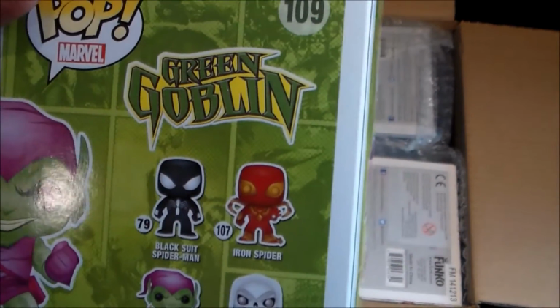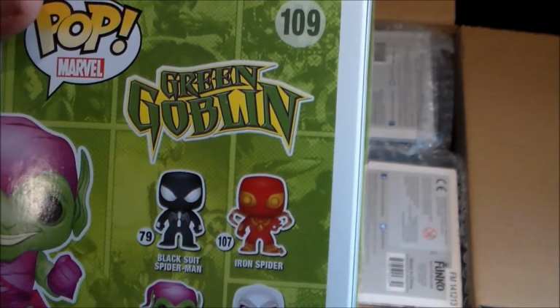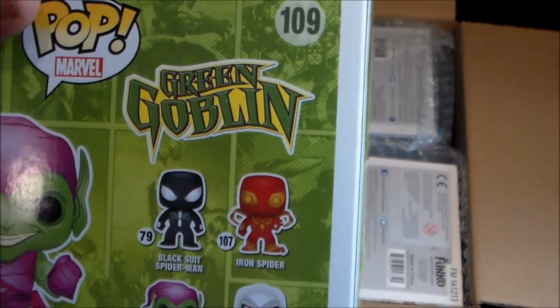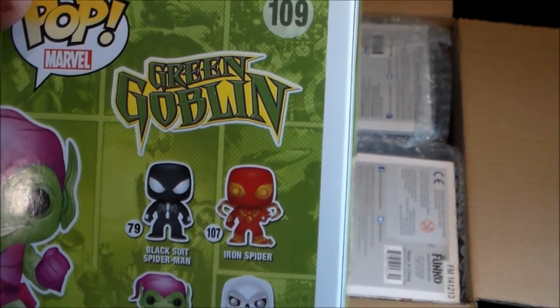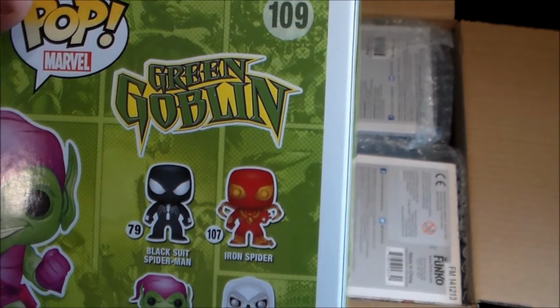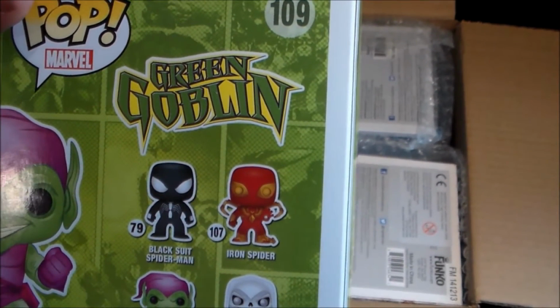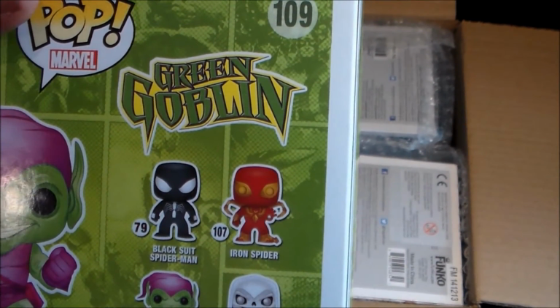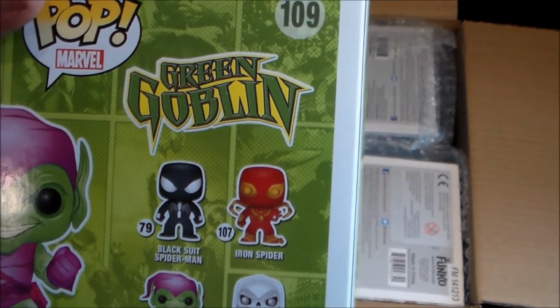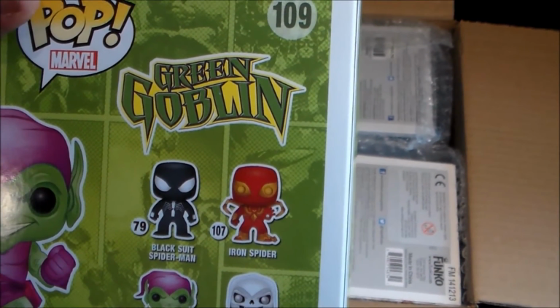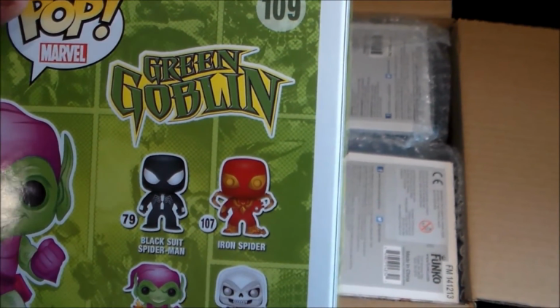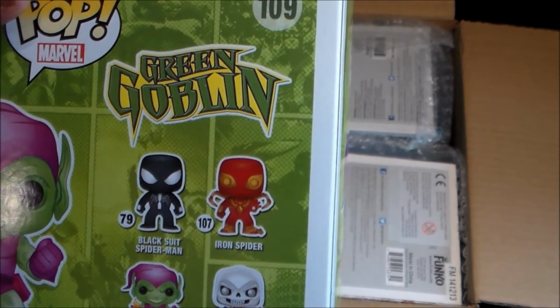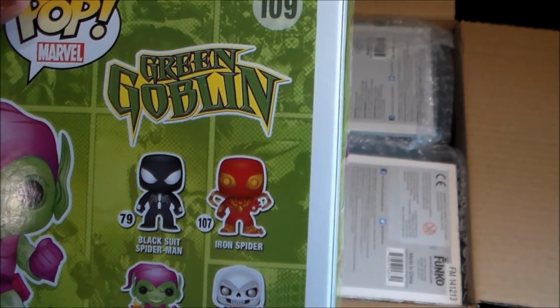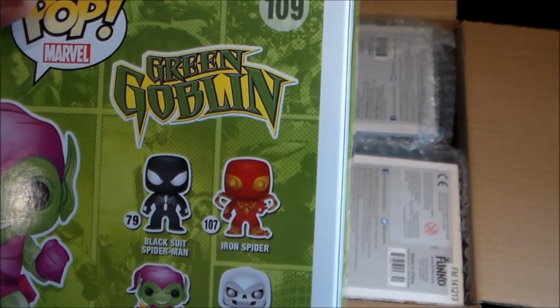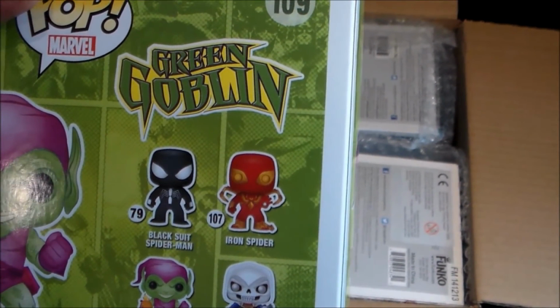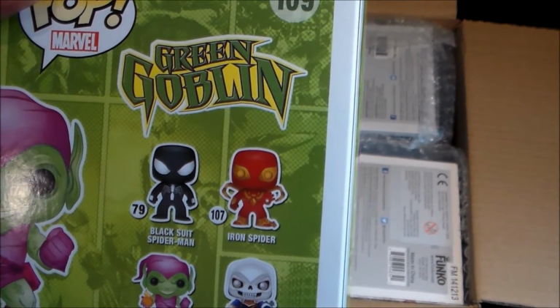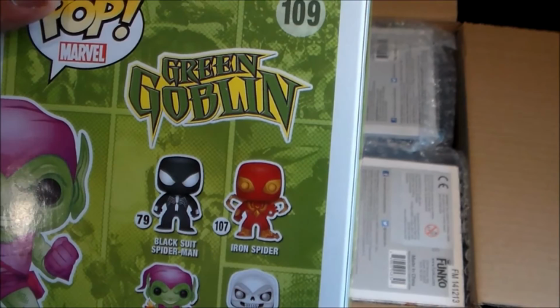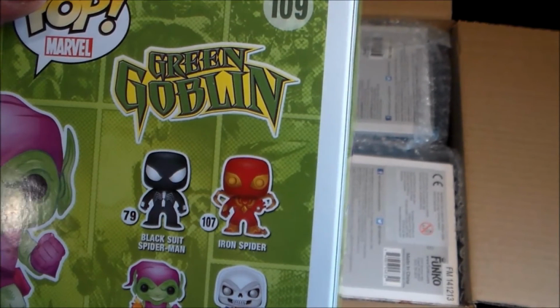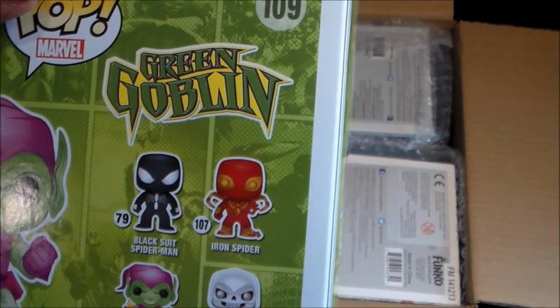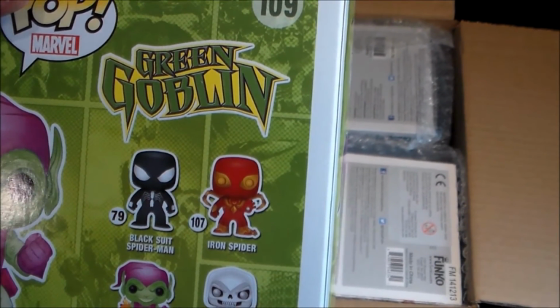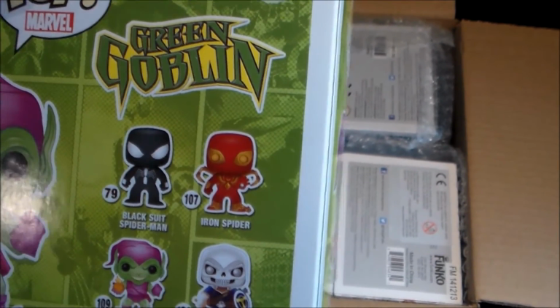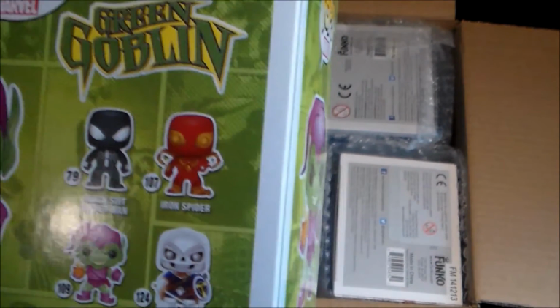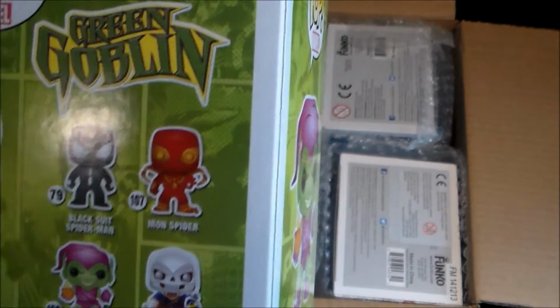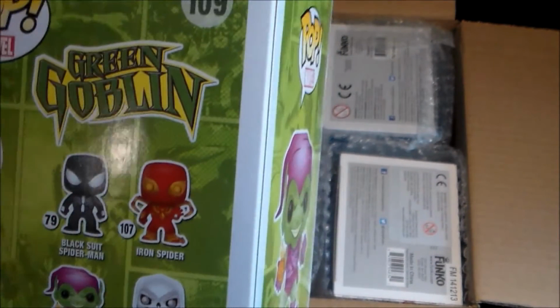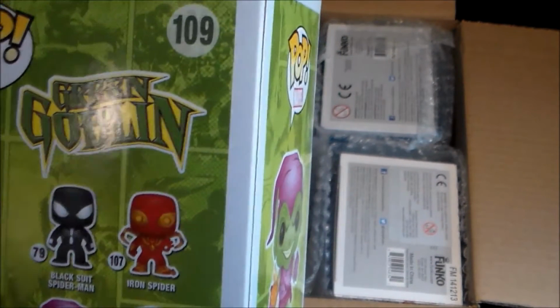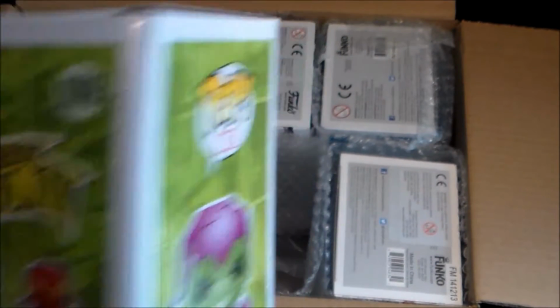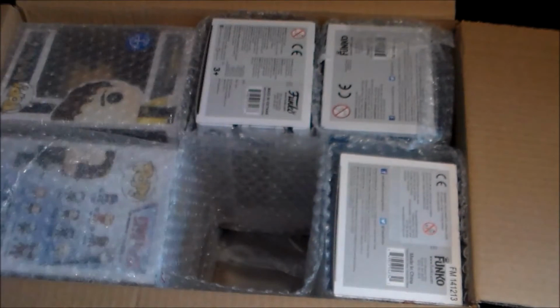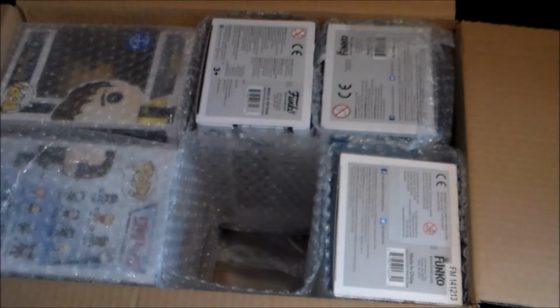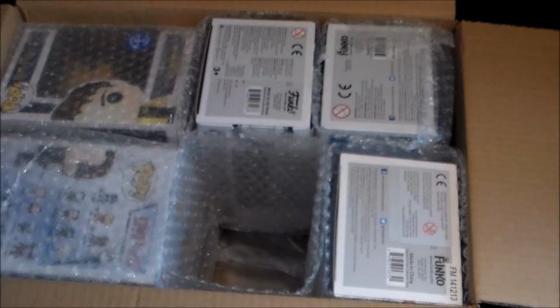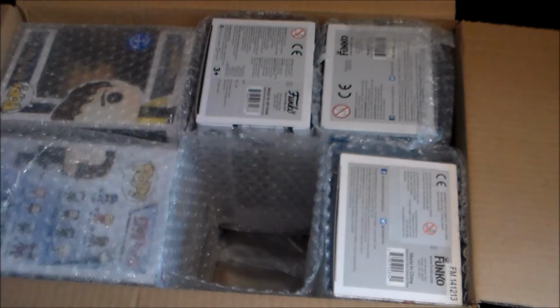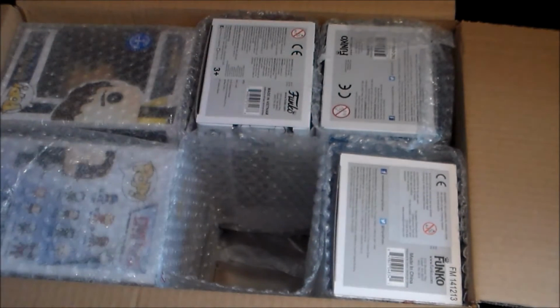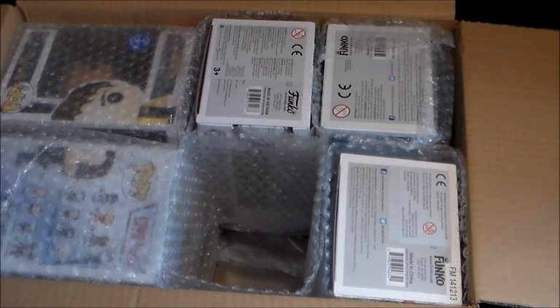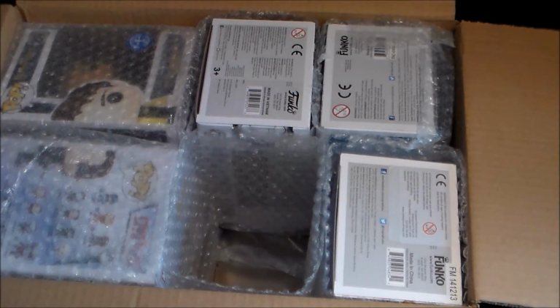The other figures on the box are Black Suit Spider-Man, Iron Spider, Green Goblin obviously, and the Taskmaster. I like the Taskmaster — that looks very cool.